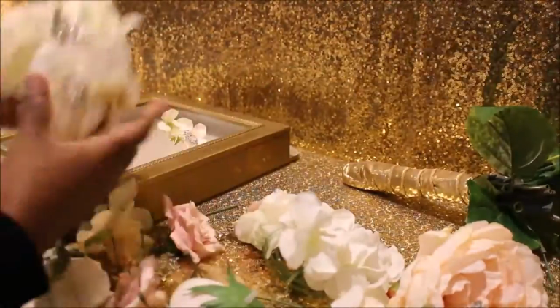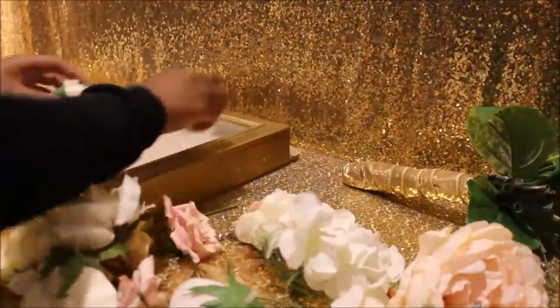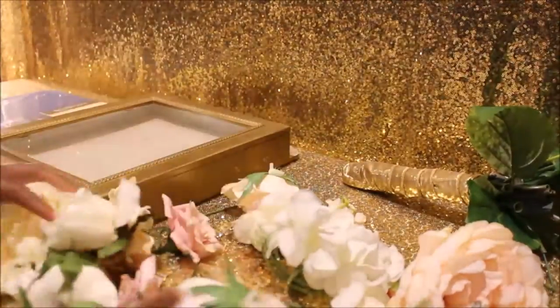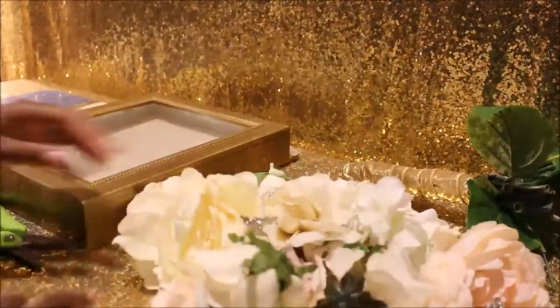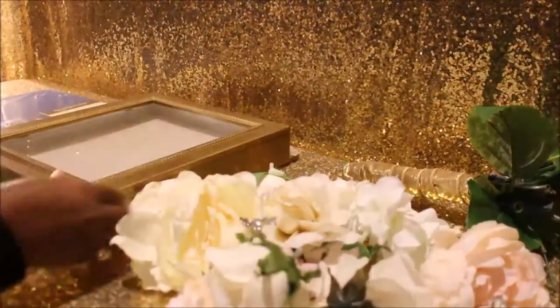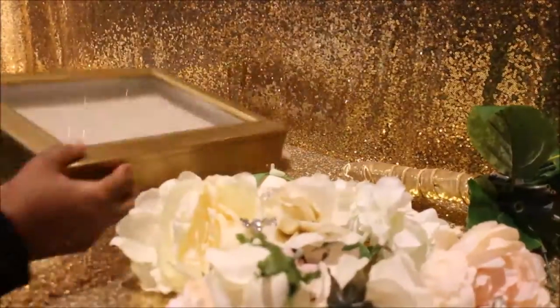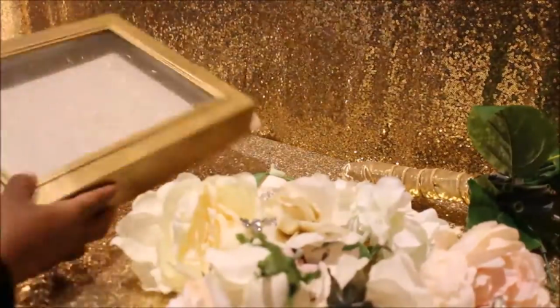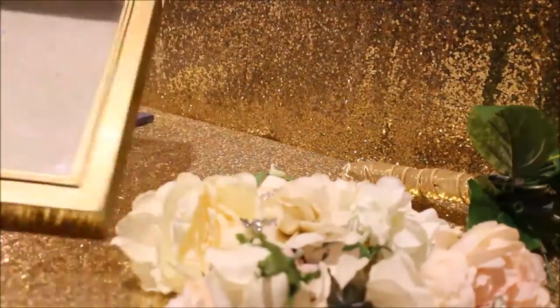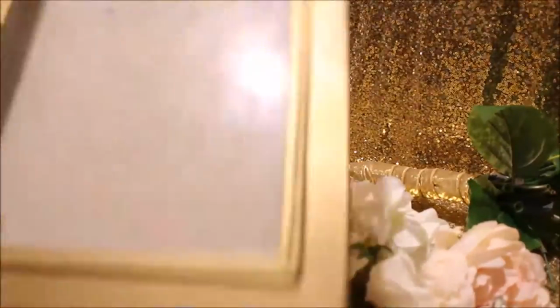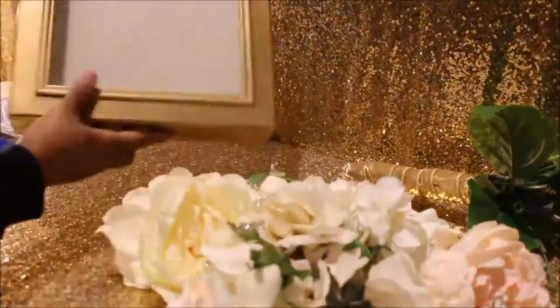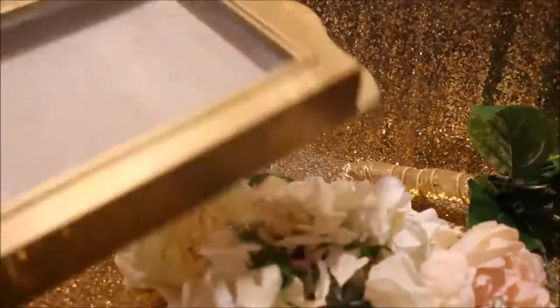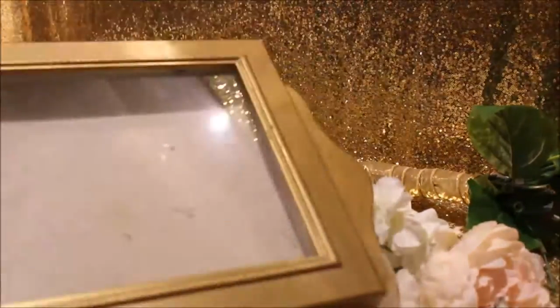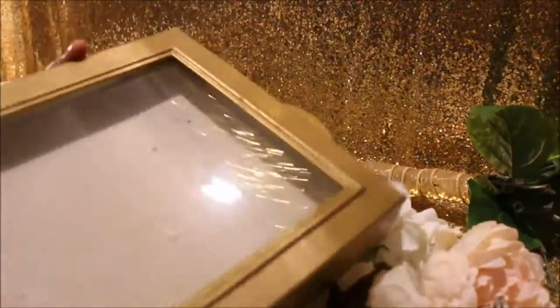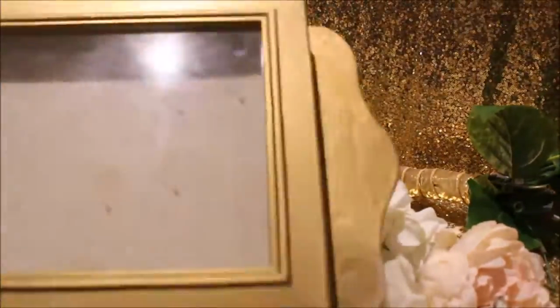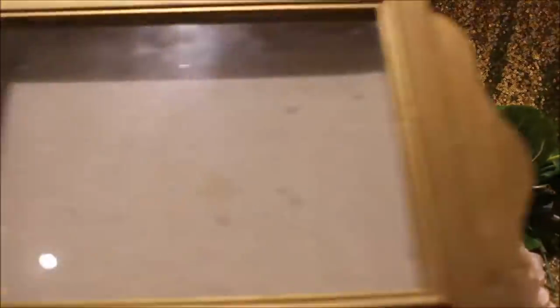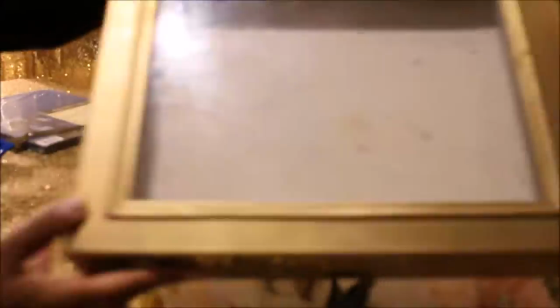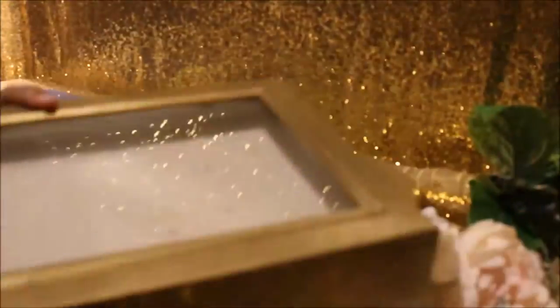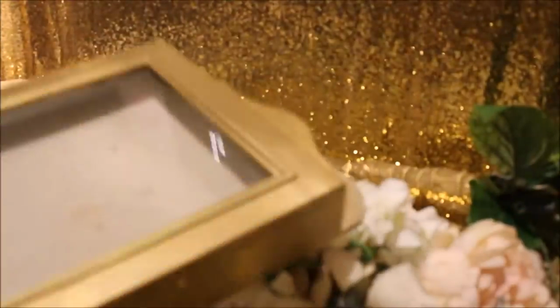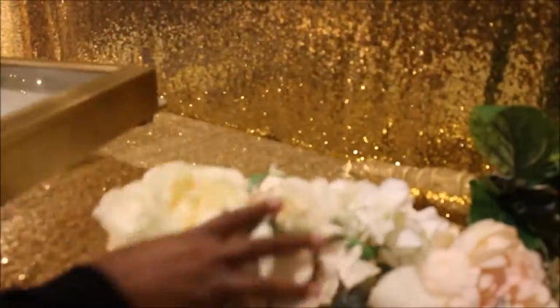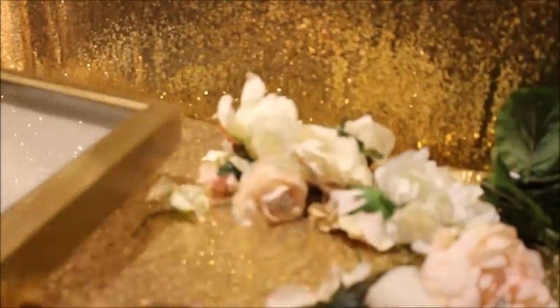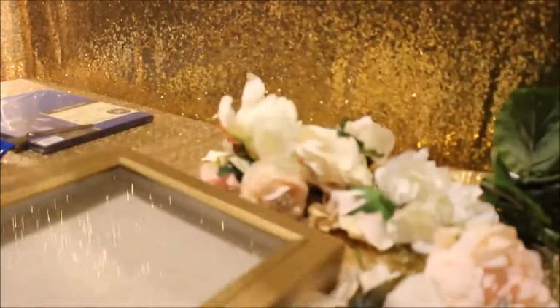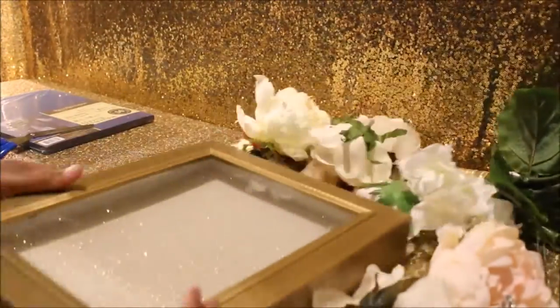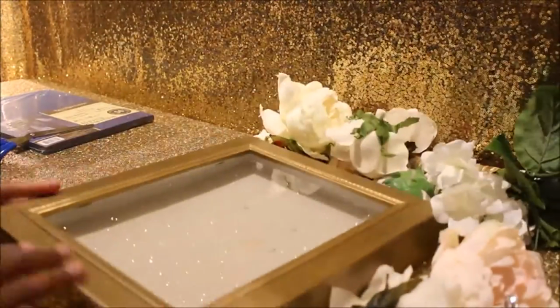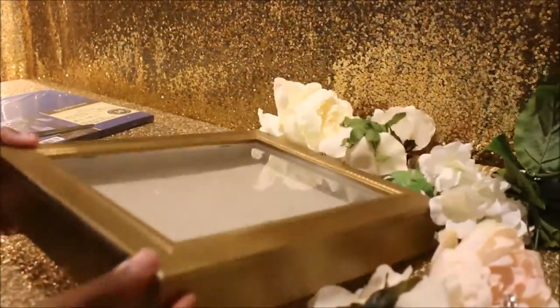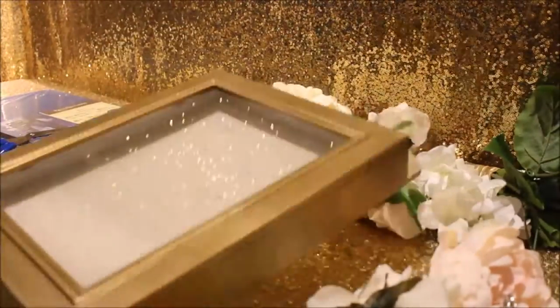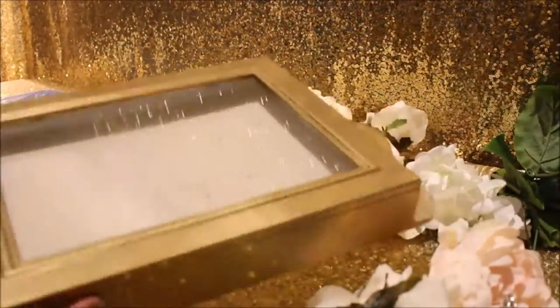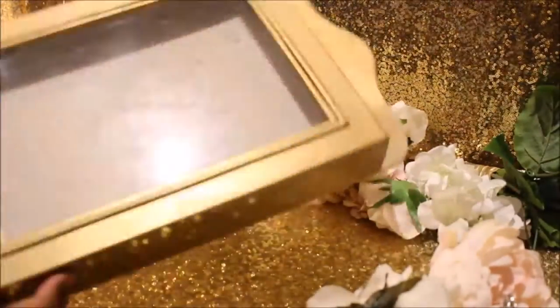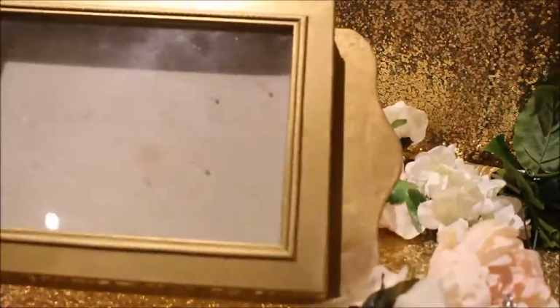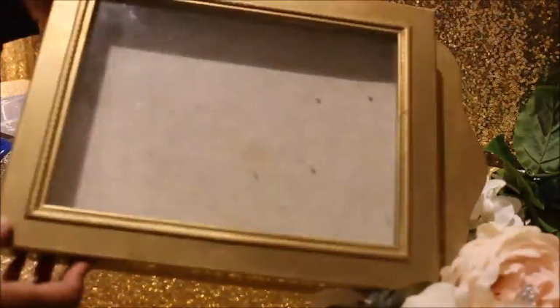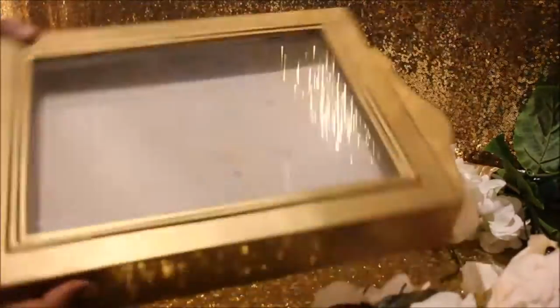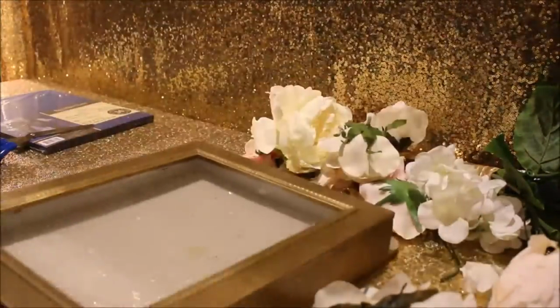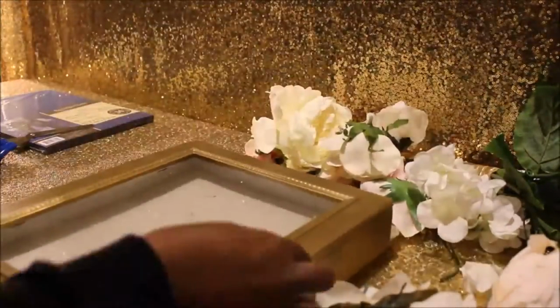After all the flowers are taken off, here's my shadow box. I got it from Goodwill for like $2, but you can find them at Michaels or any other craft store.